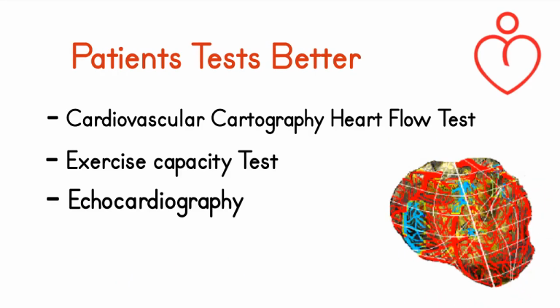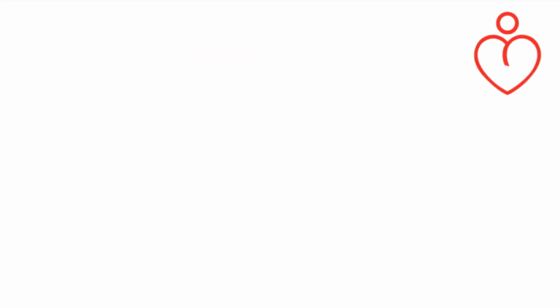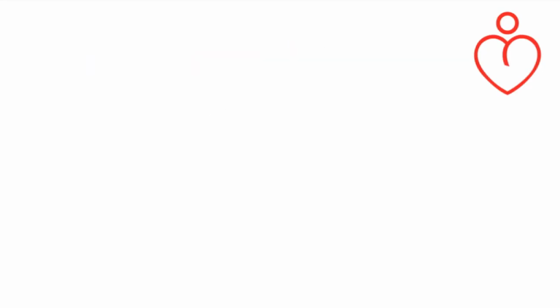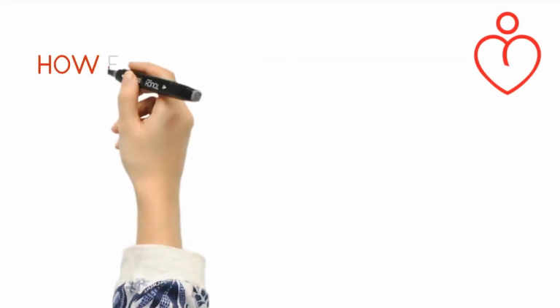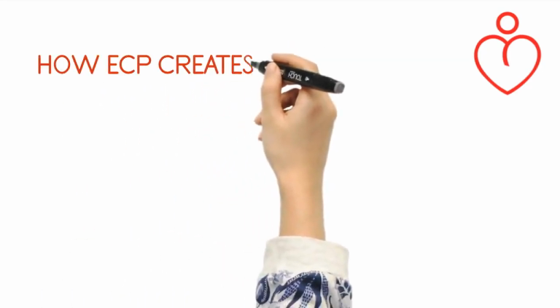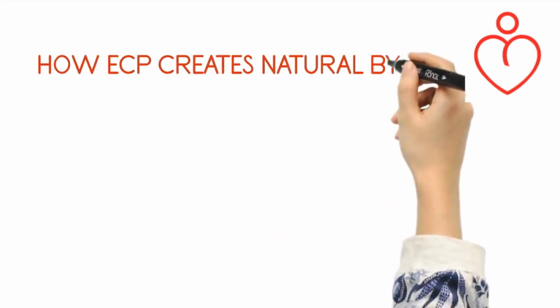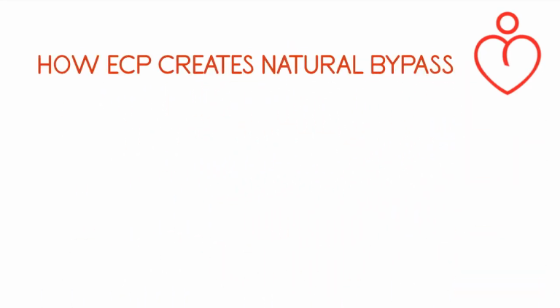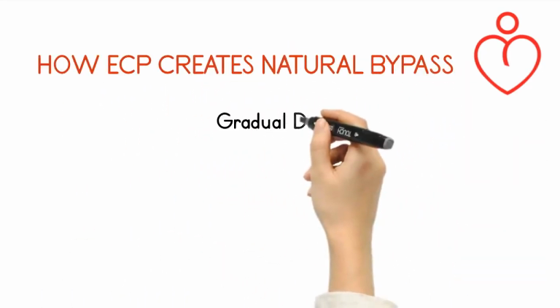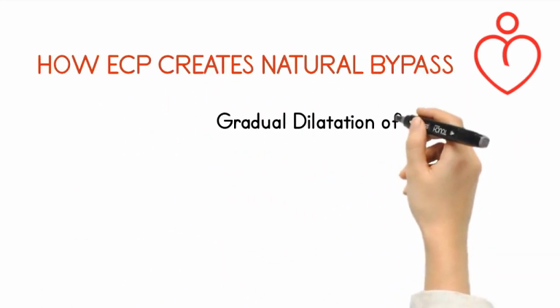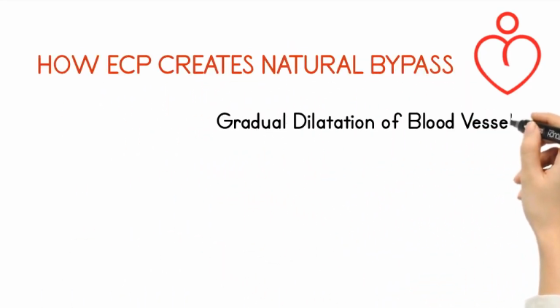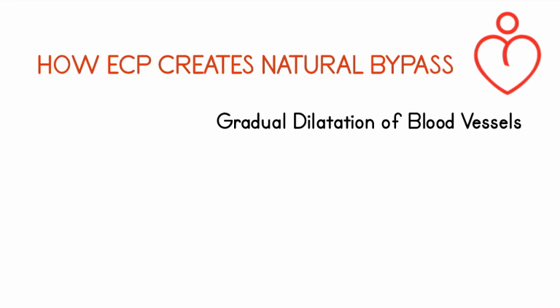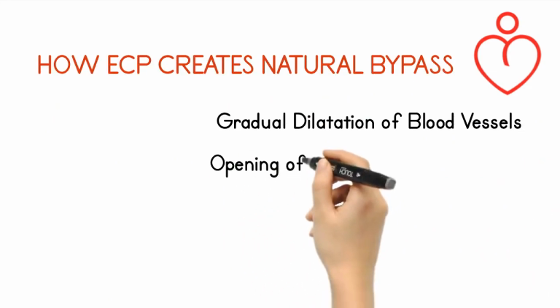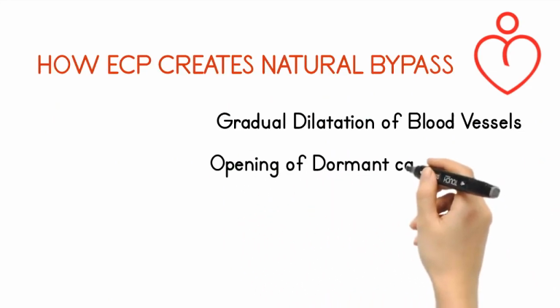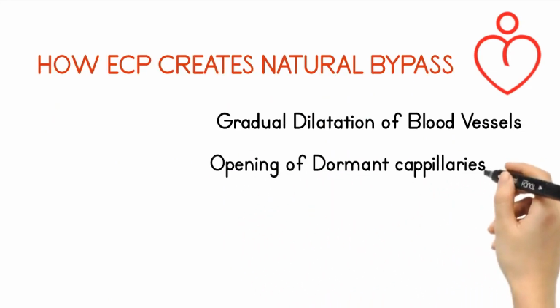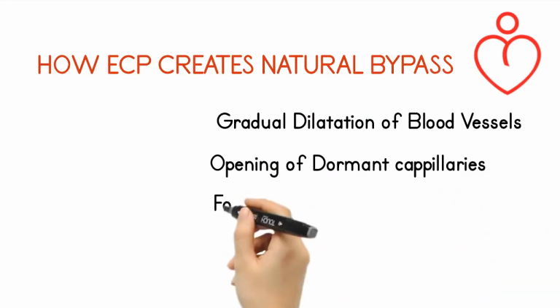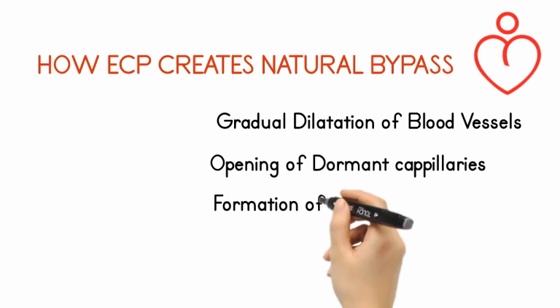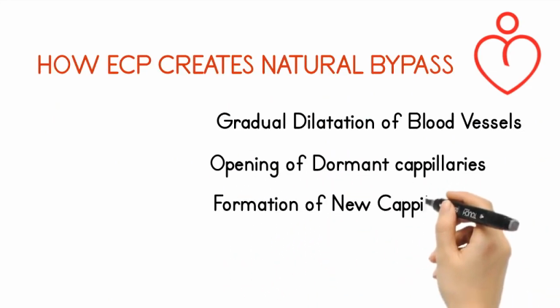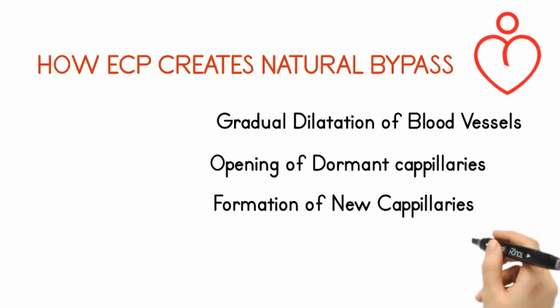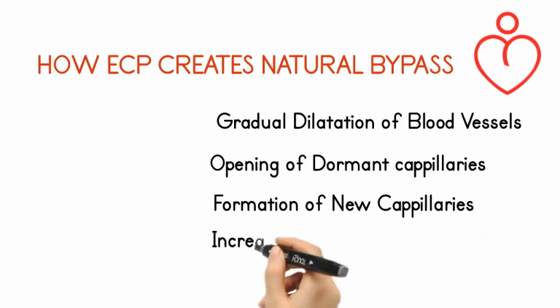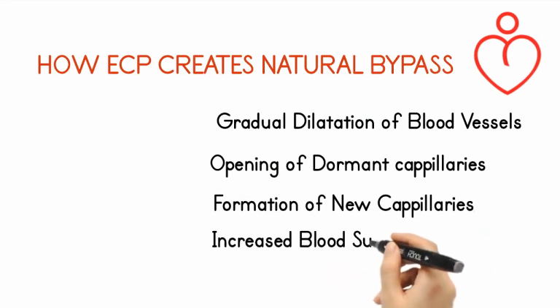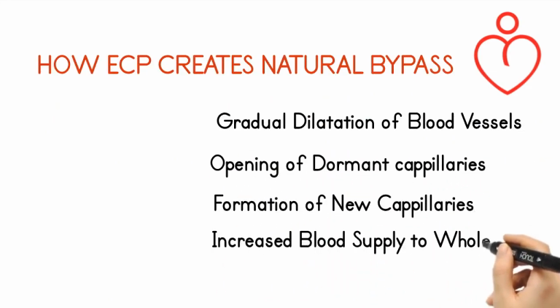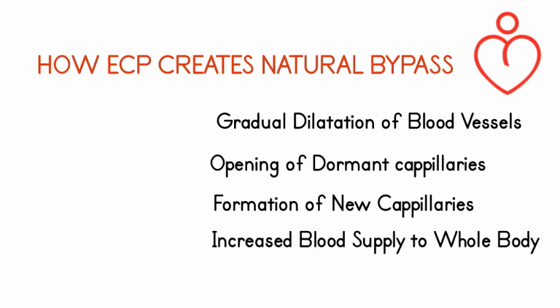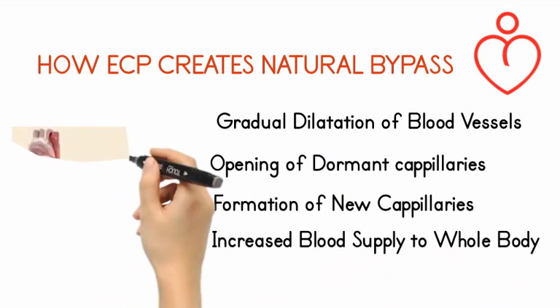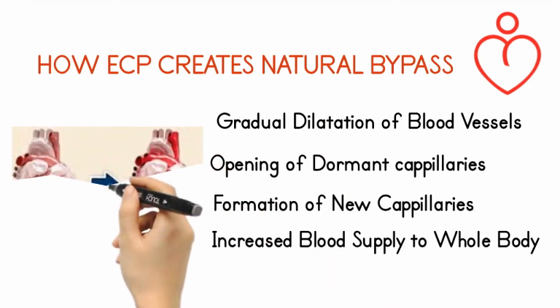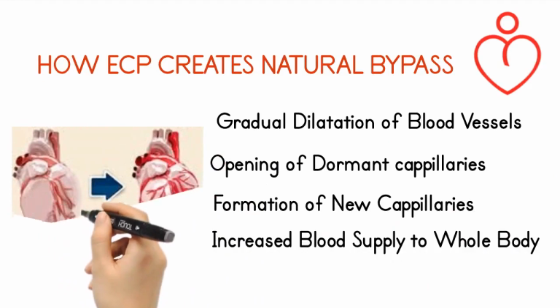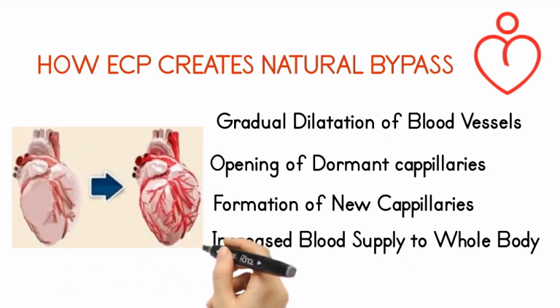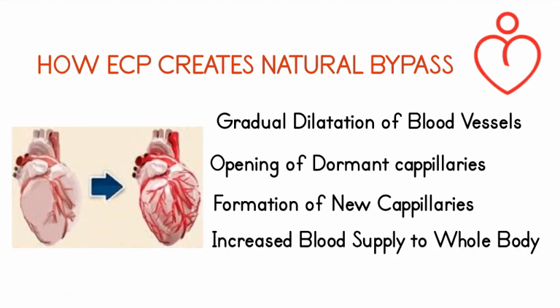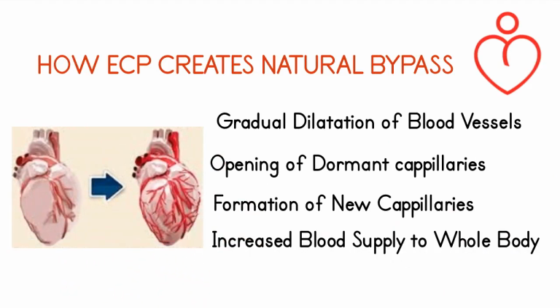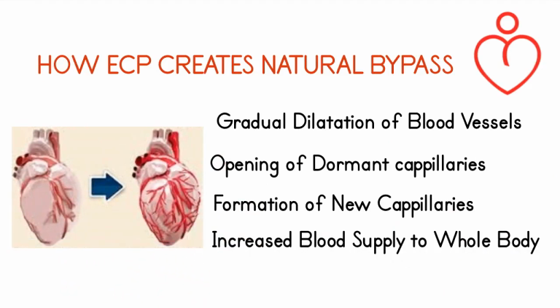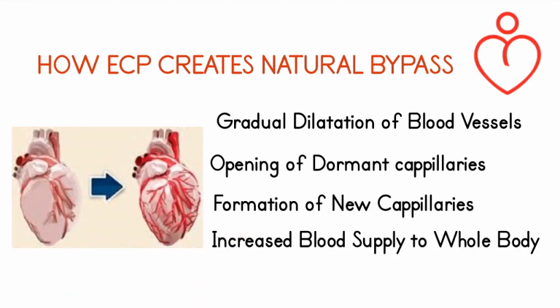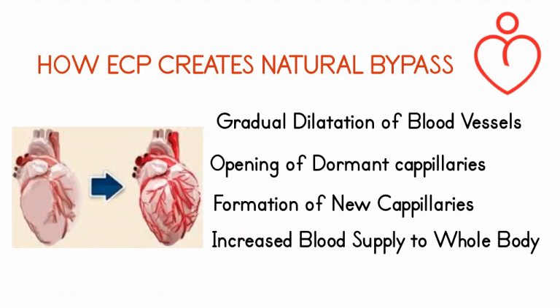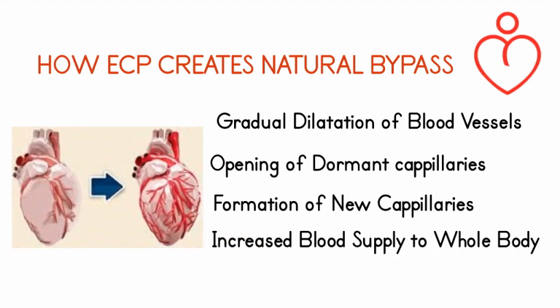How ECP creates natural bypass: gradual dilation of blood vessels, opening of dormant capillaries, formation of new capillaries, and increased blood supply to the whole body.